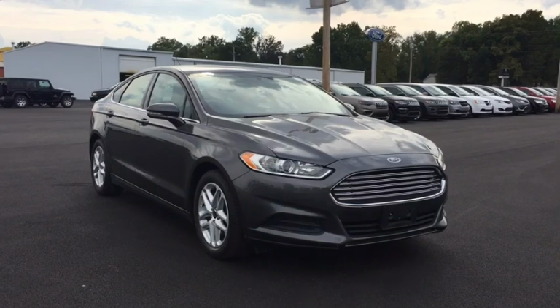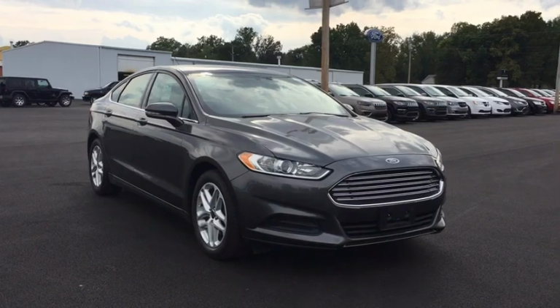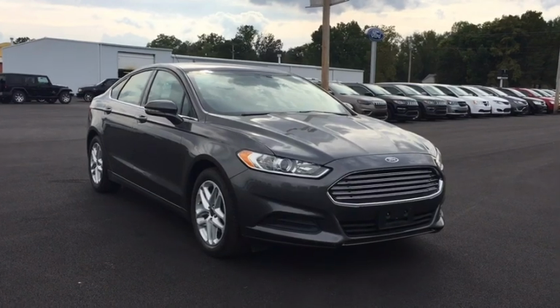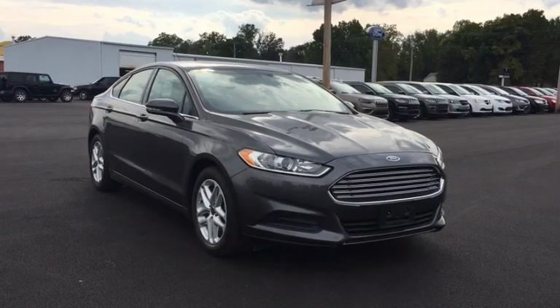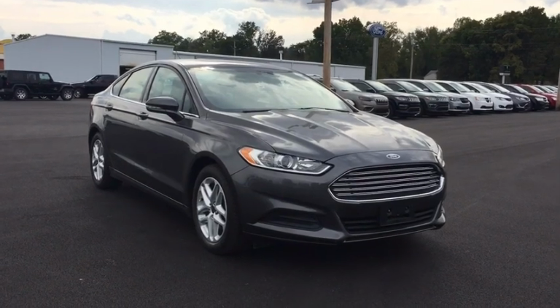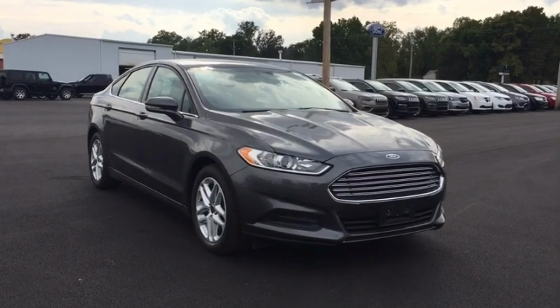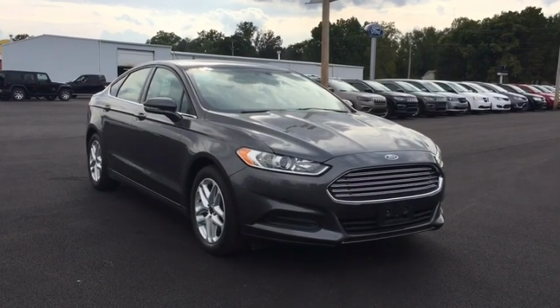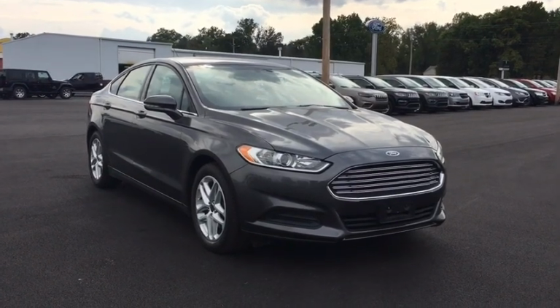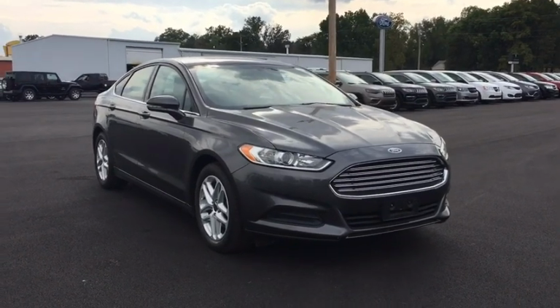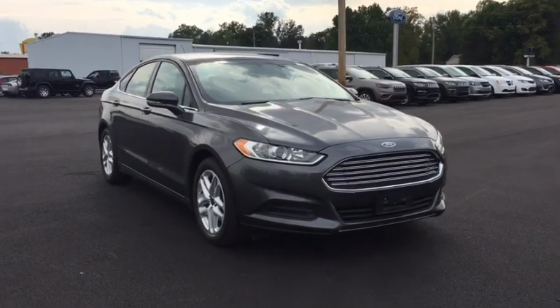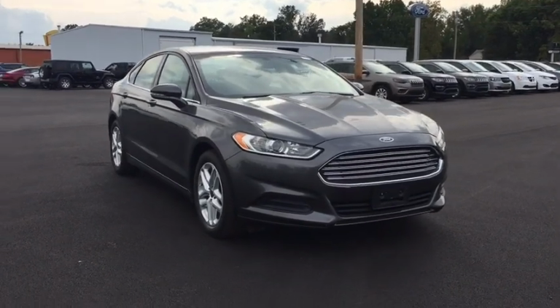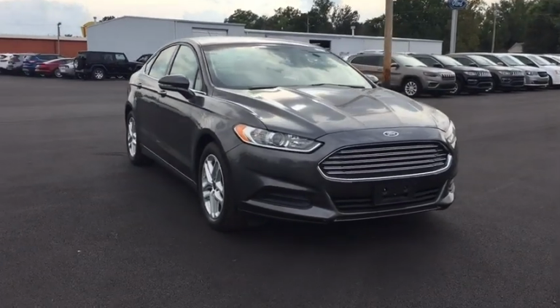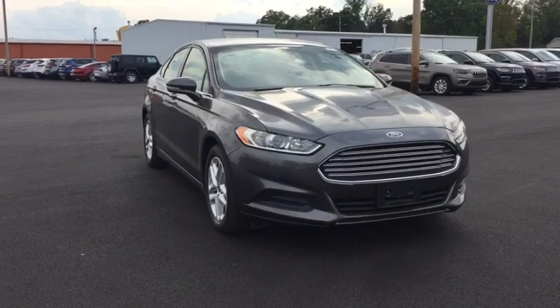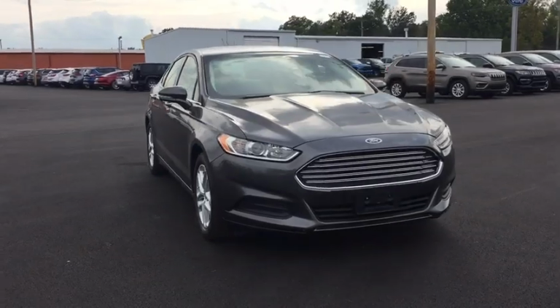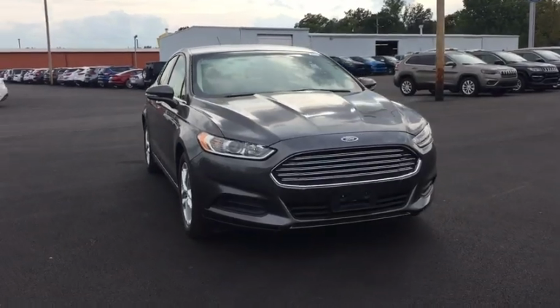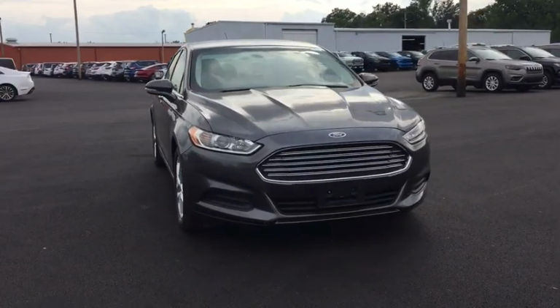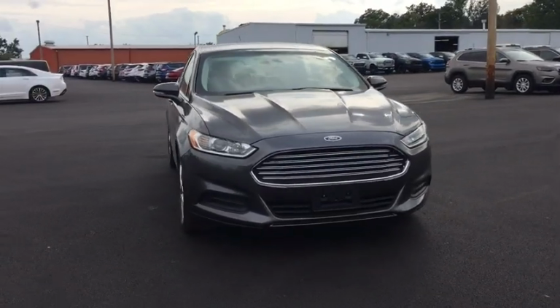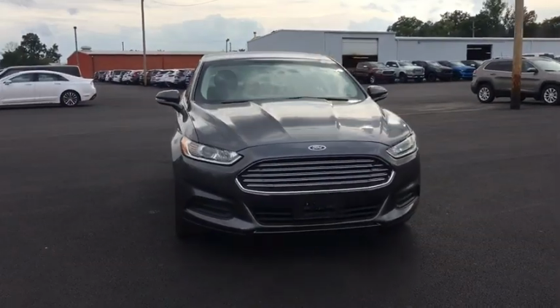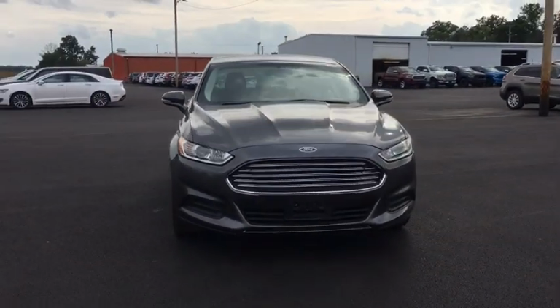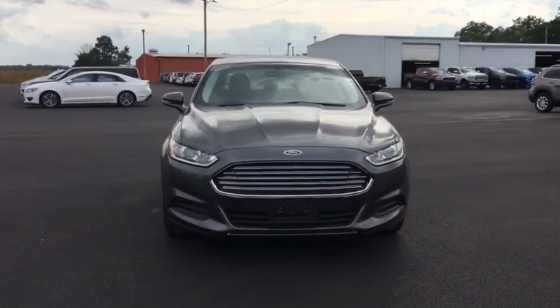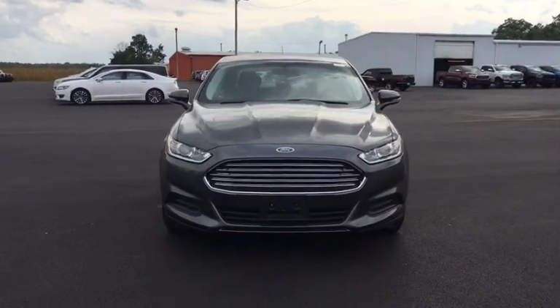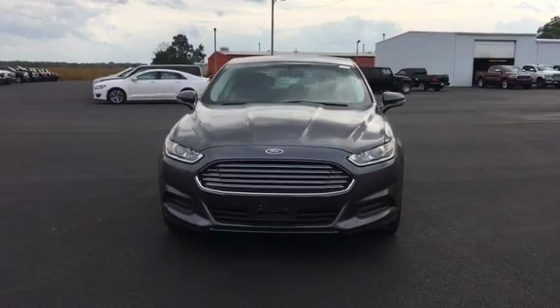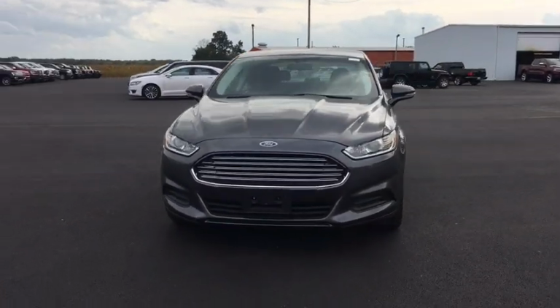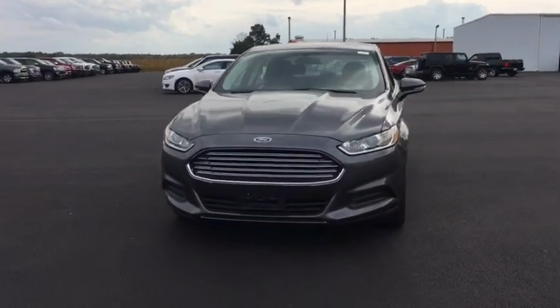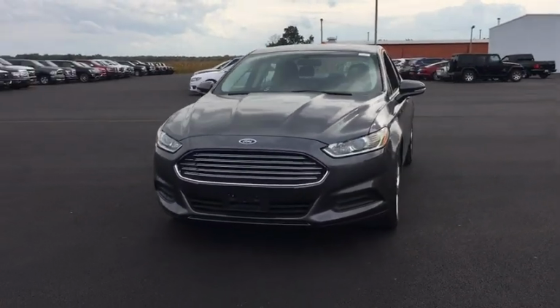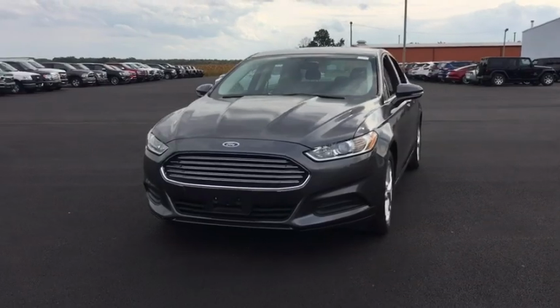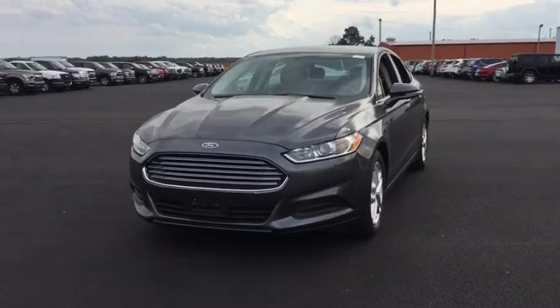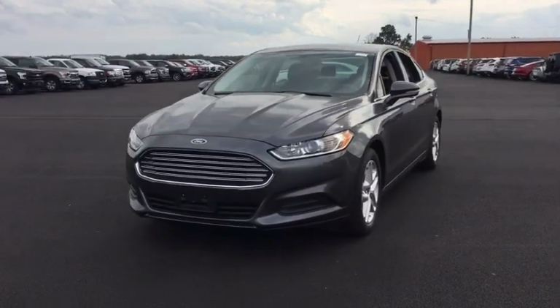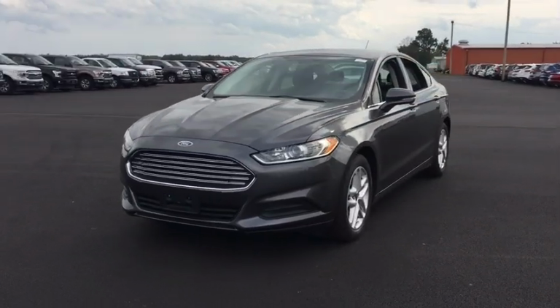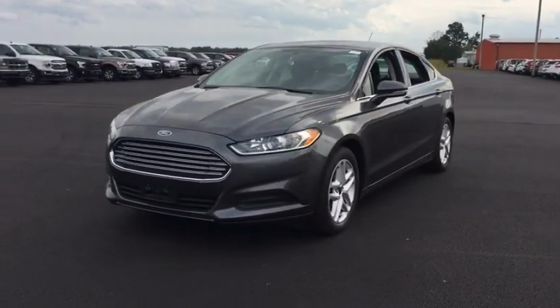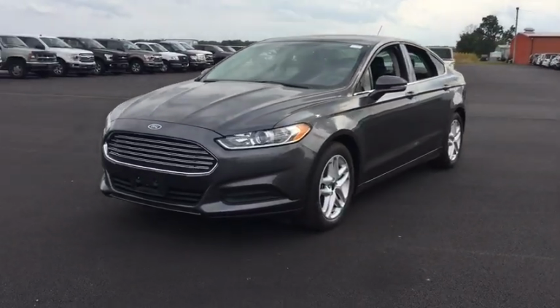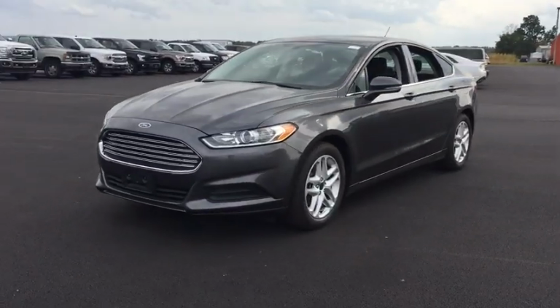Take a ride in the 2016 Ford Fusion. You can have both impressive power and great economy in a Fusion. This vehicle has less than 60,000 miles. Here are some of this vehicle's great options.